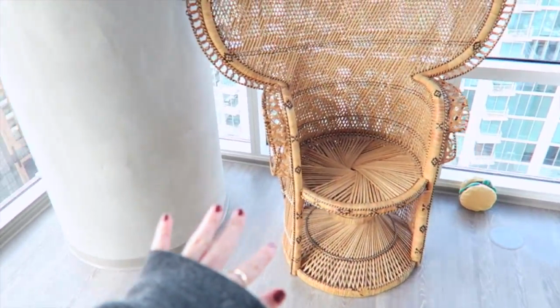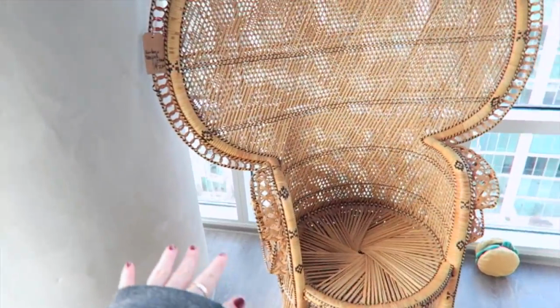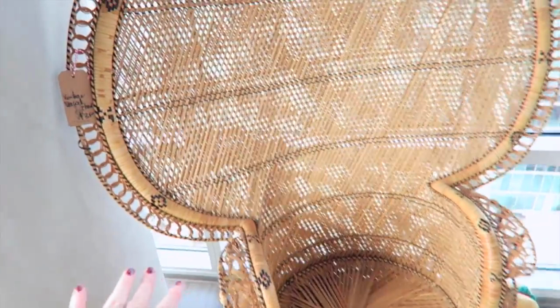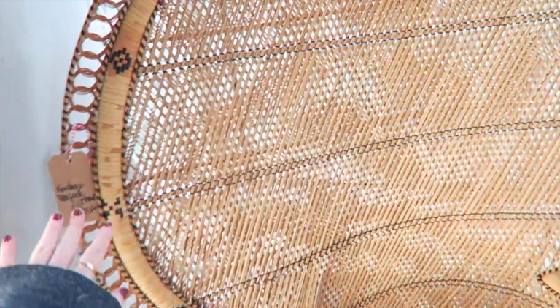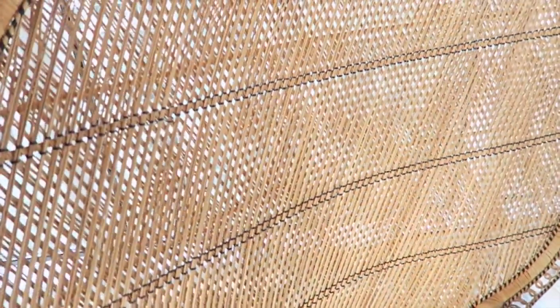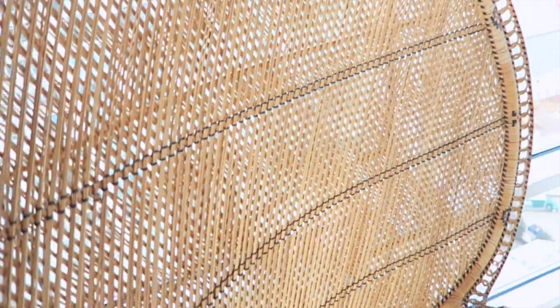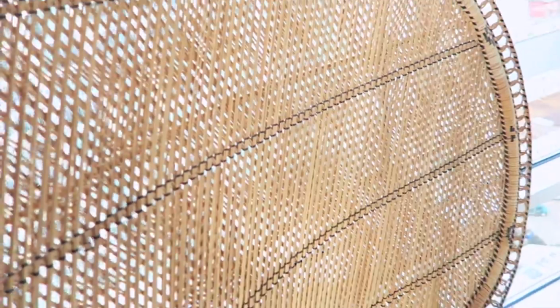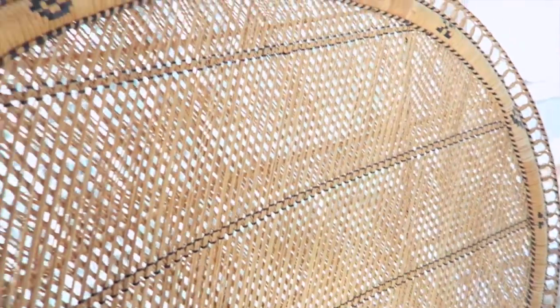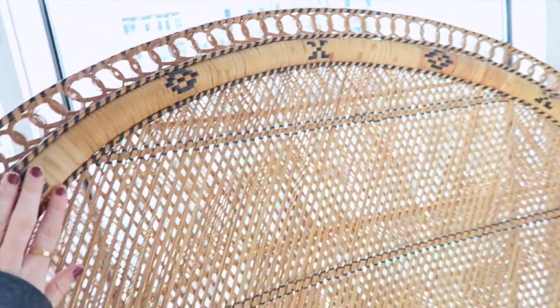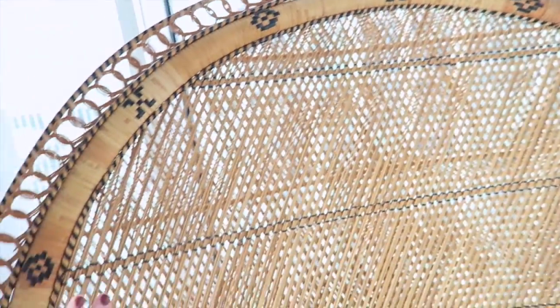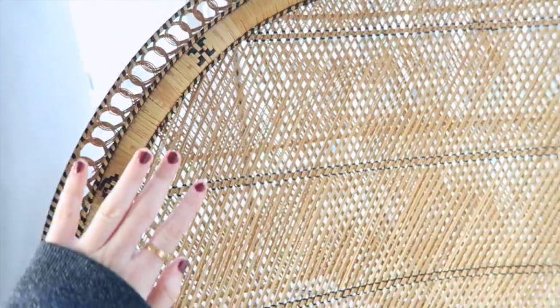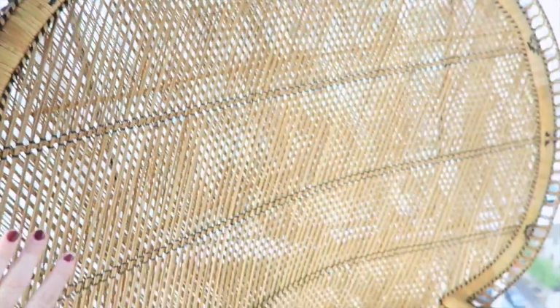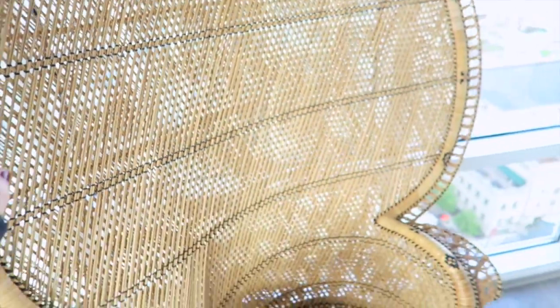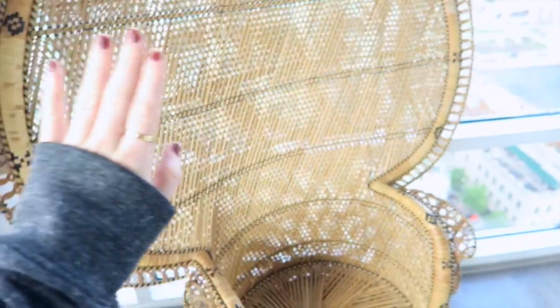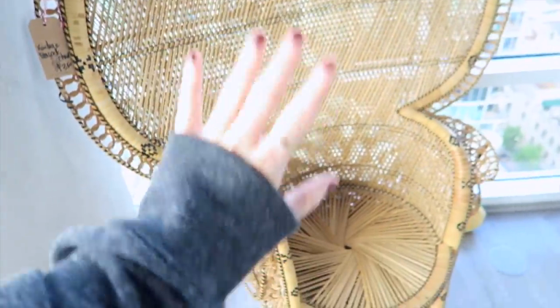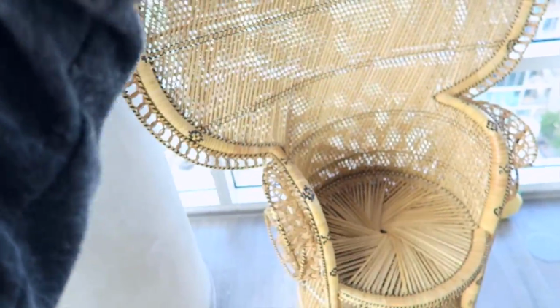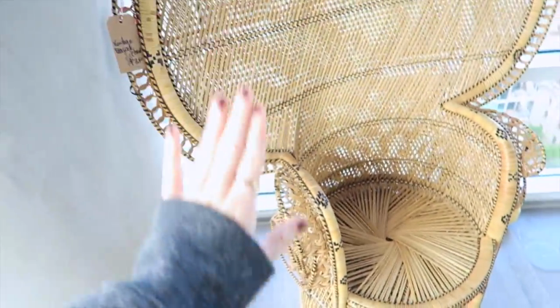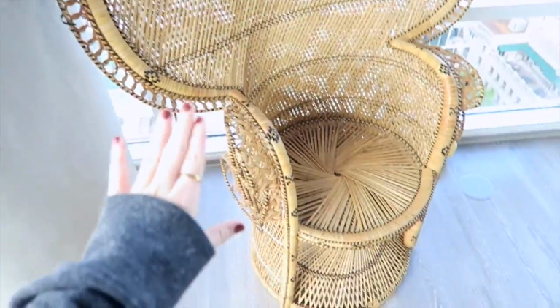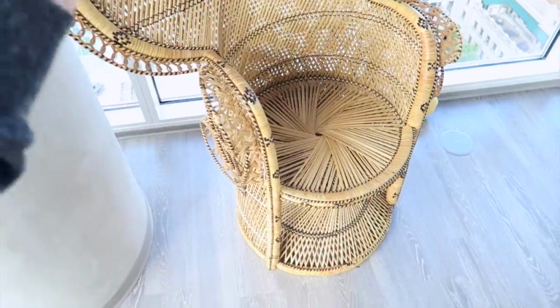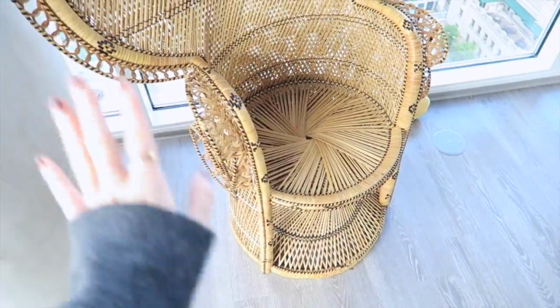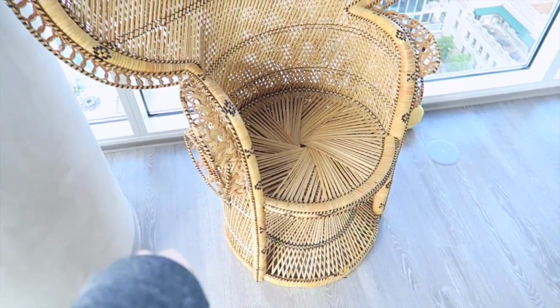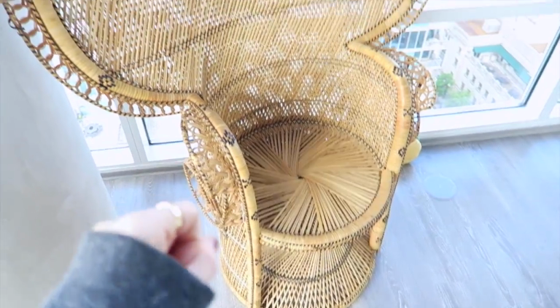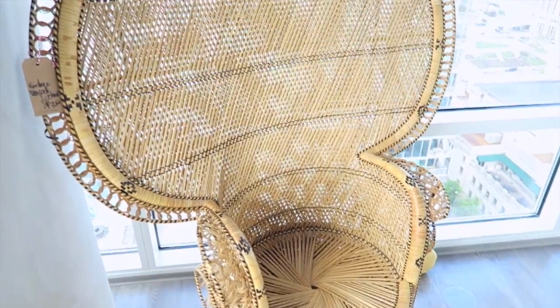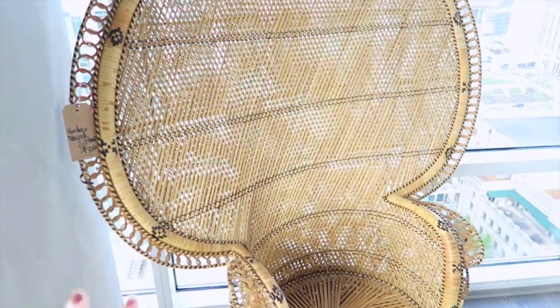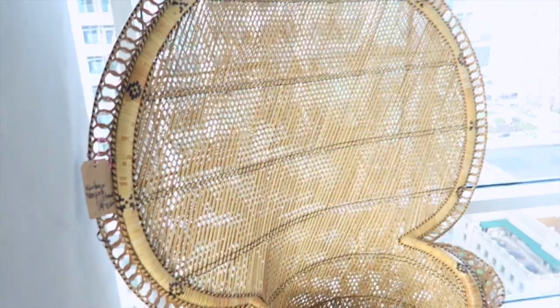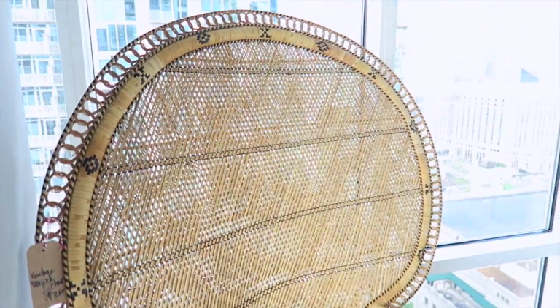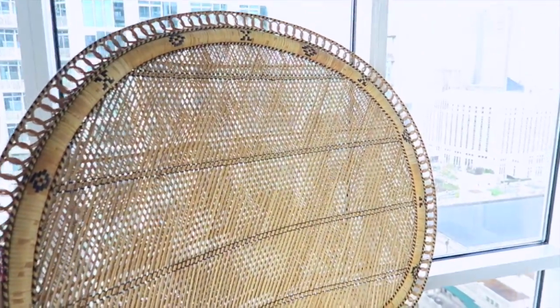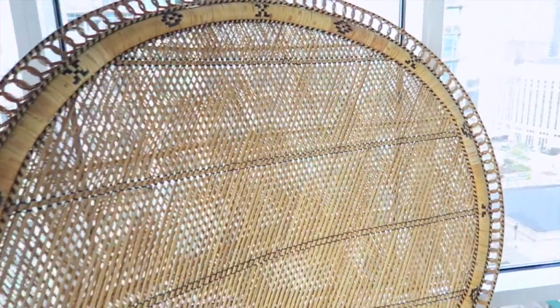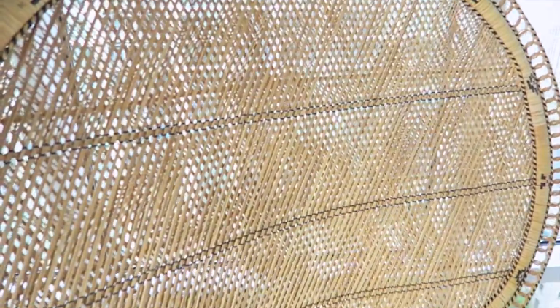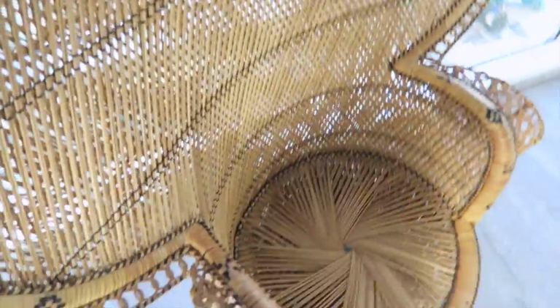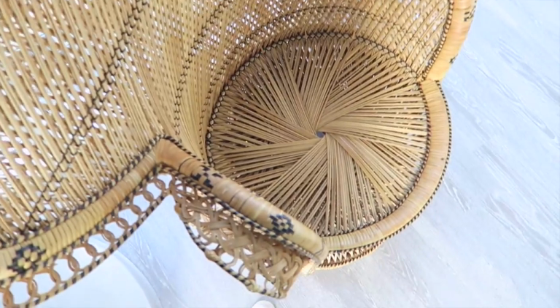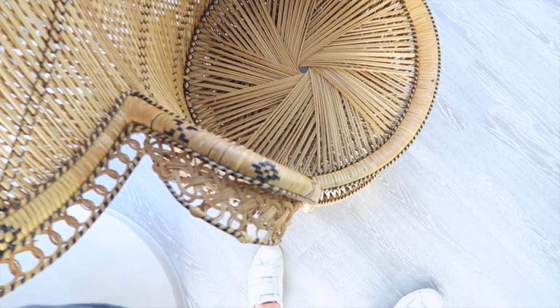This is my new coveted item — I'm obsessed with this. I ordered this a few weeks ago just by some lucky strike and it's my peacock chair. I don't know really exactly where I'm going to put that yet, but I'm so excited.